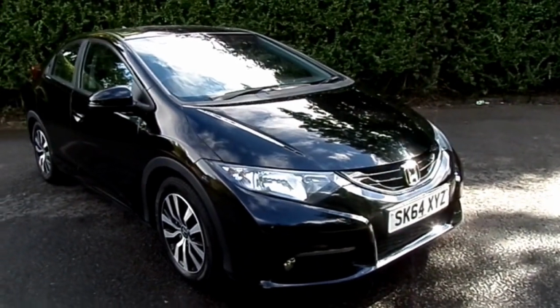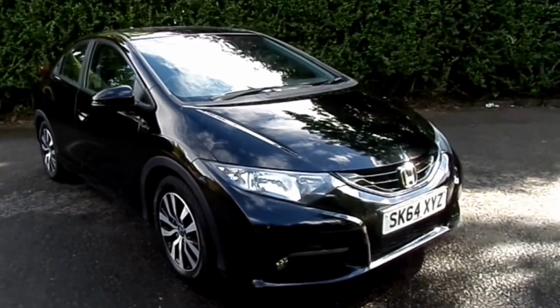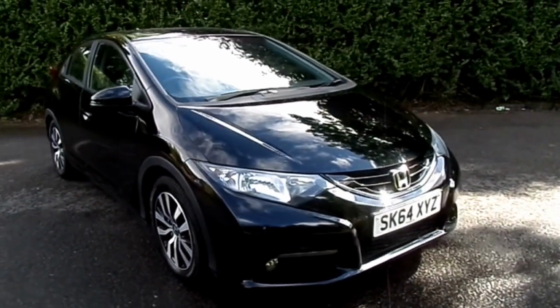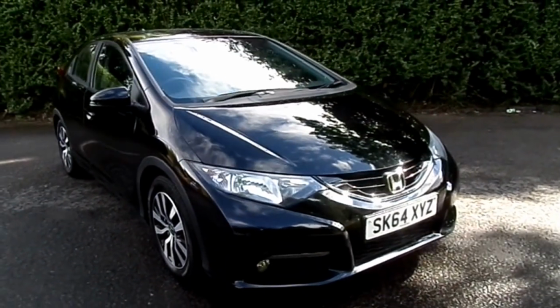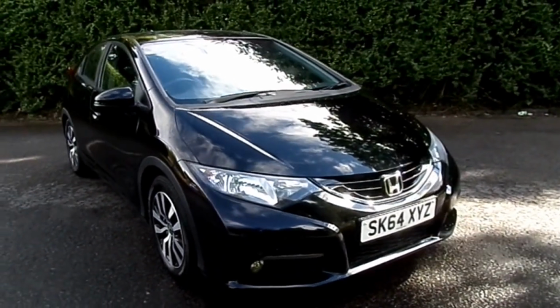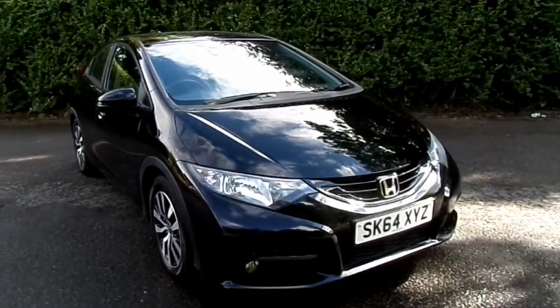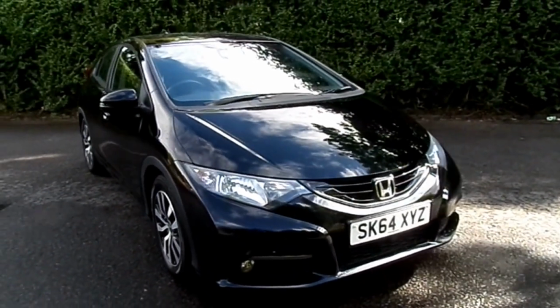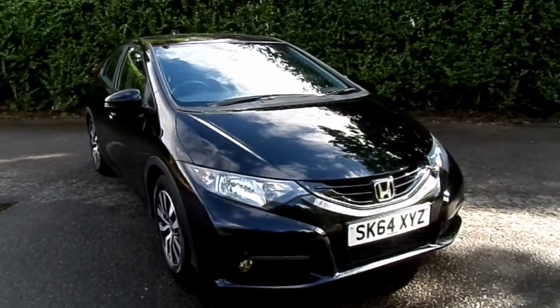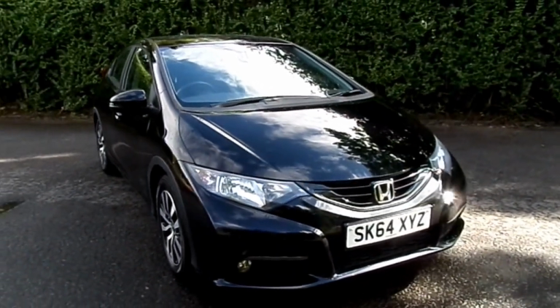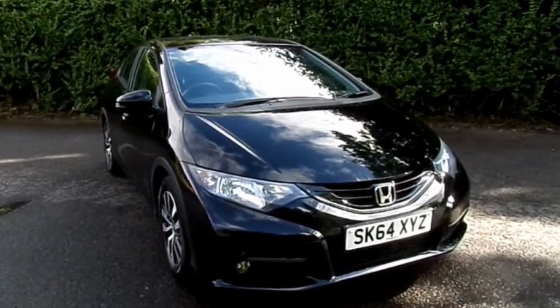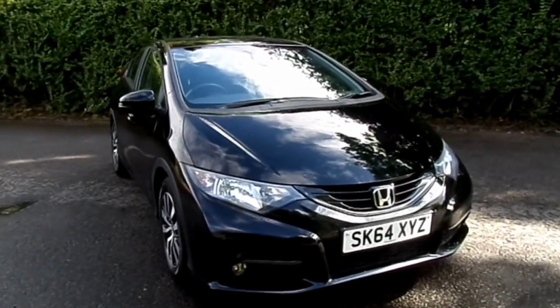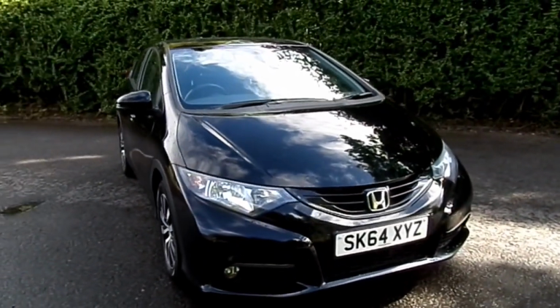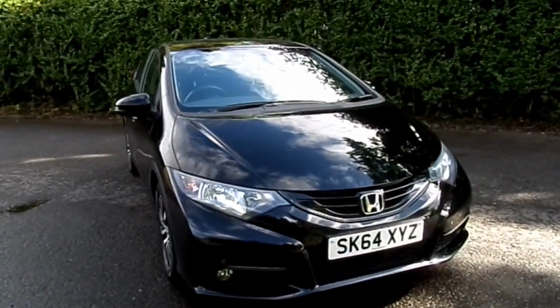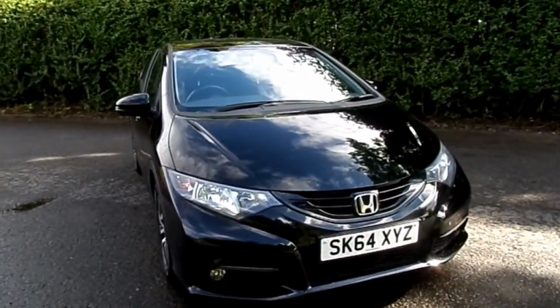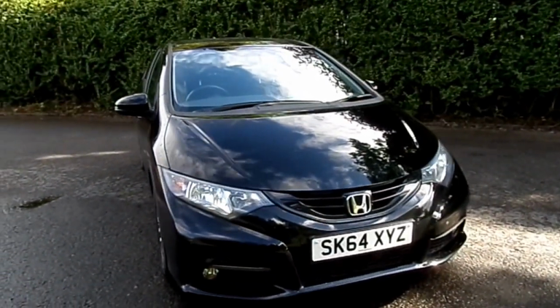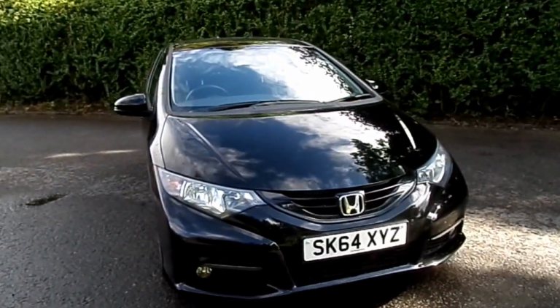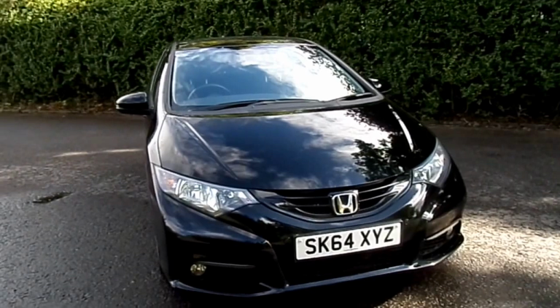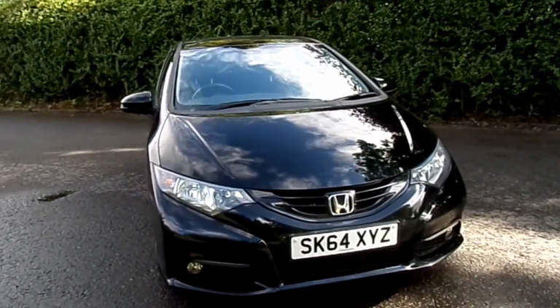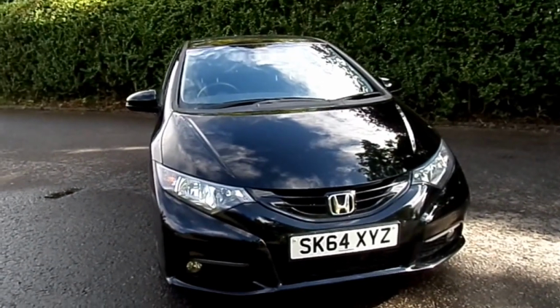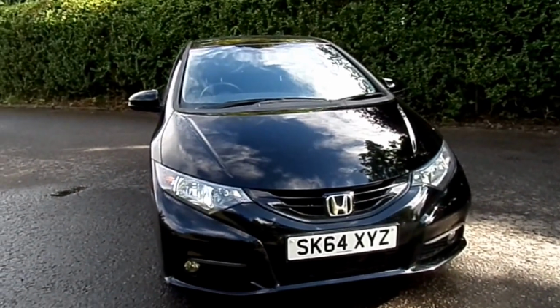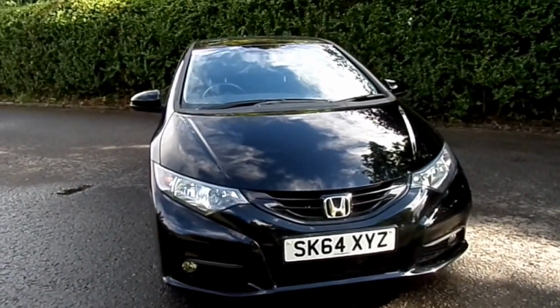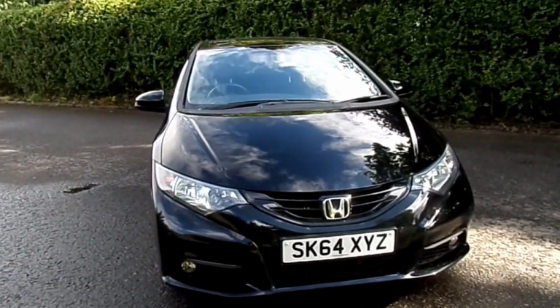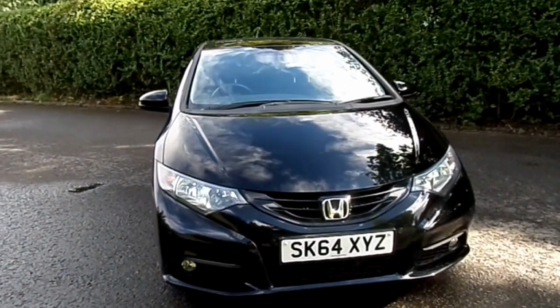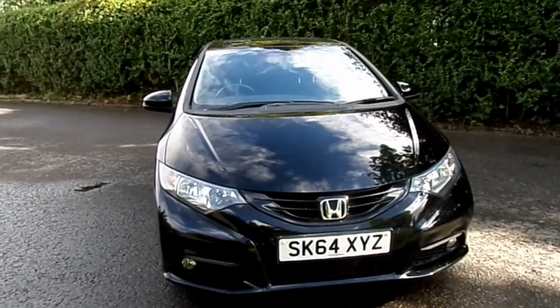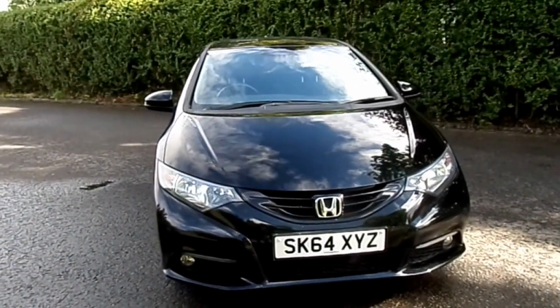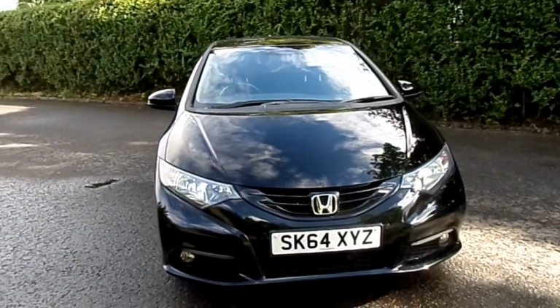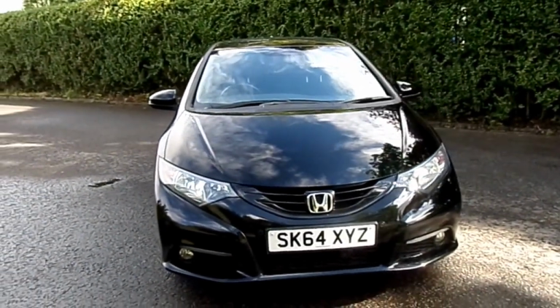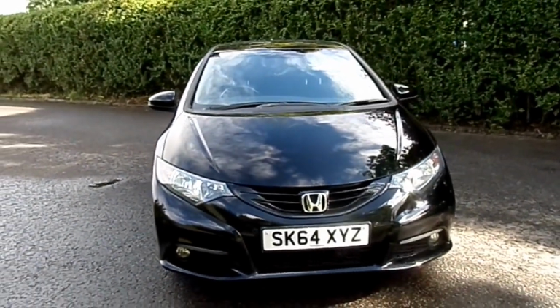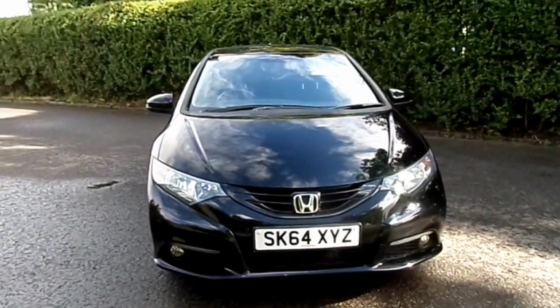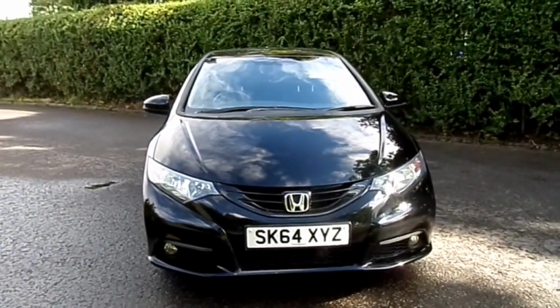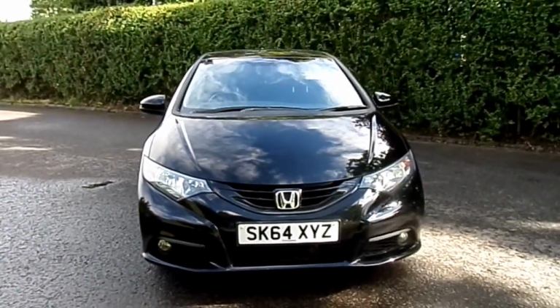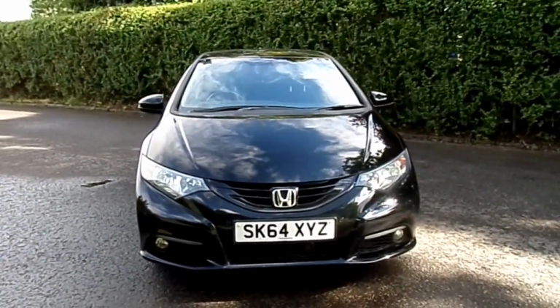This car also comes with zero road tax for the year. If you'd like to know anything more about this car, give us a call on 01786 406 200. Thanks for watching.